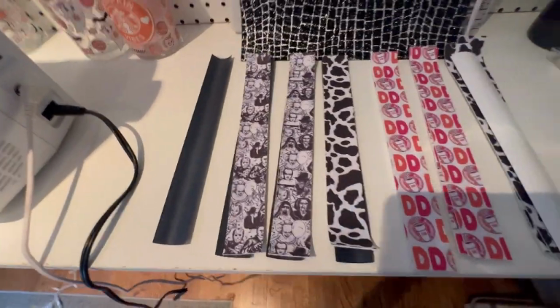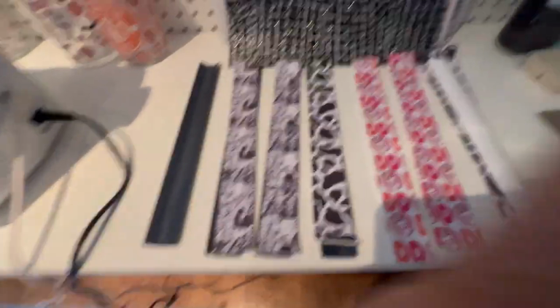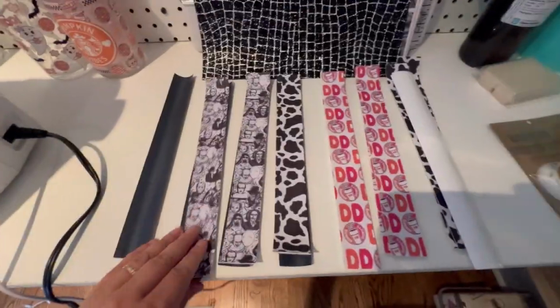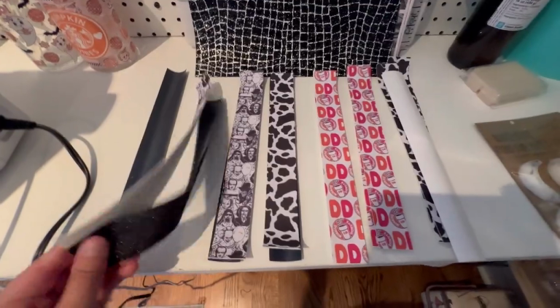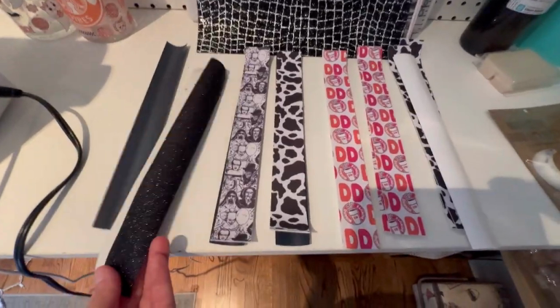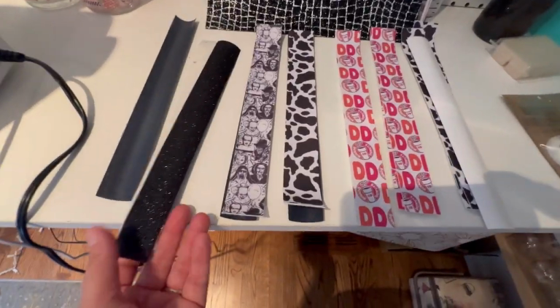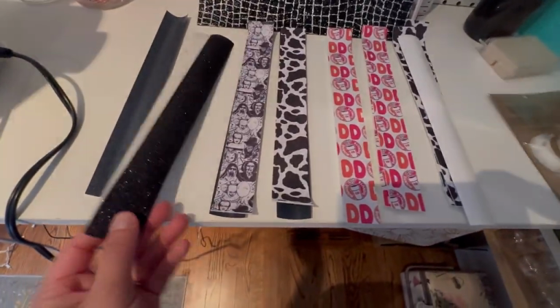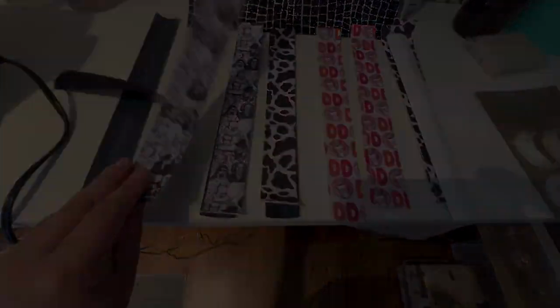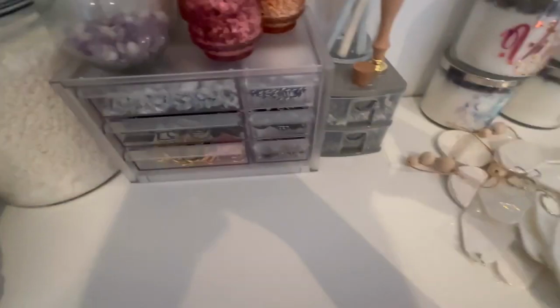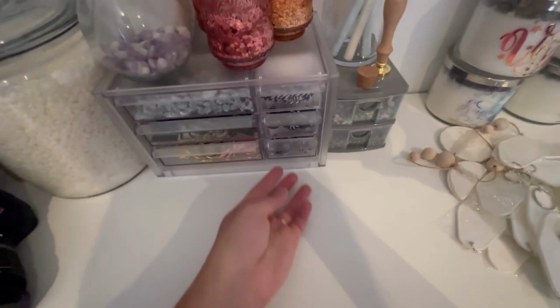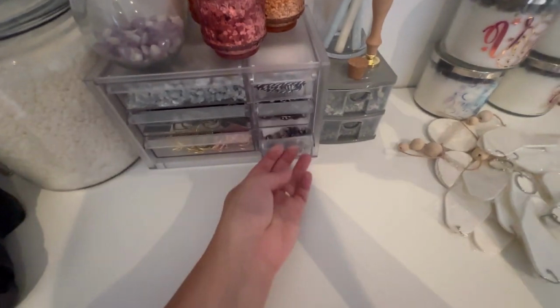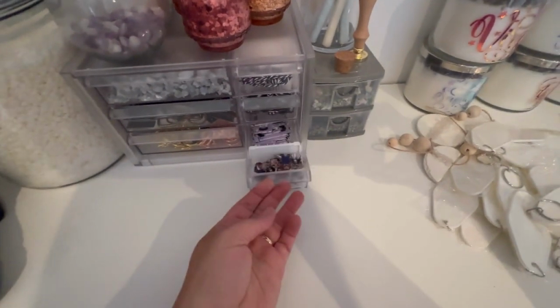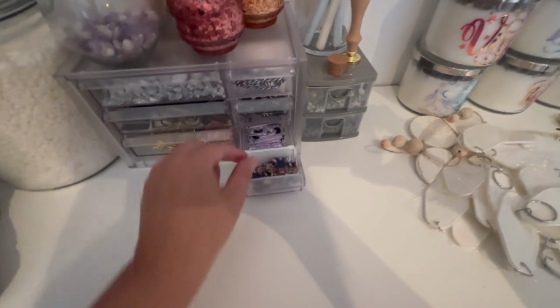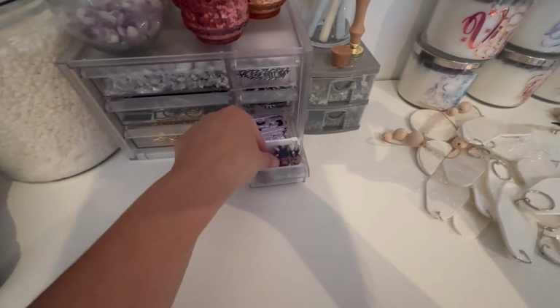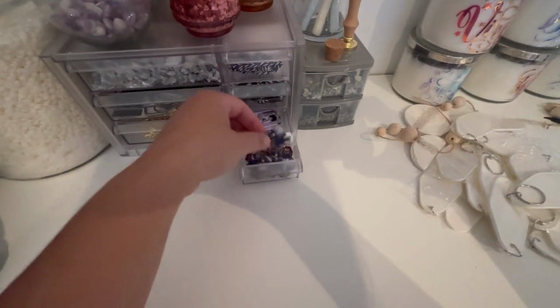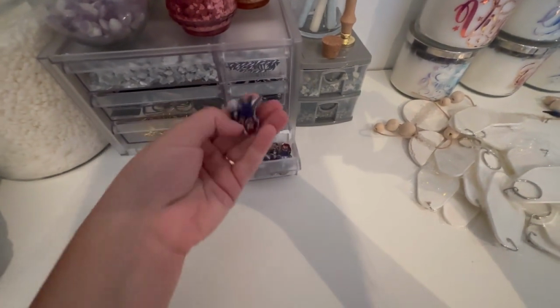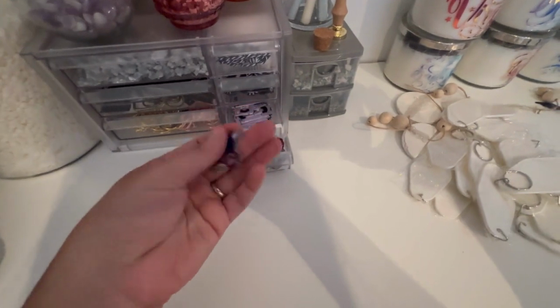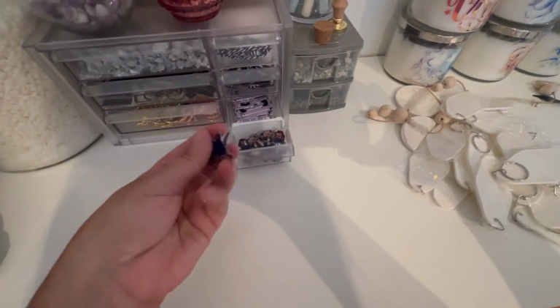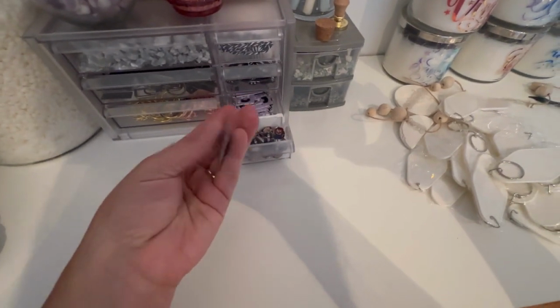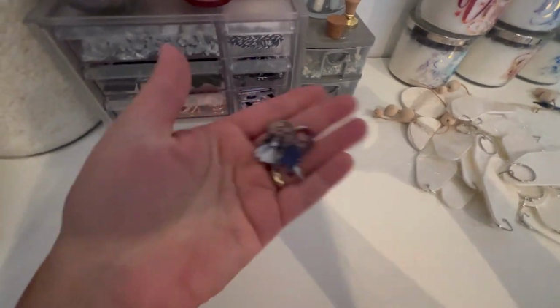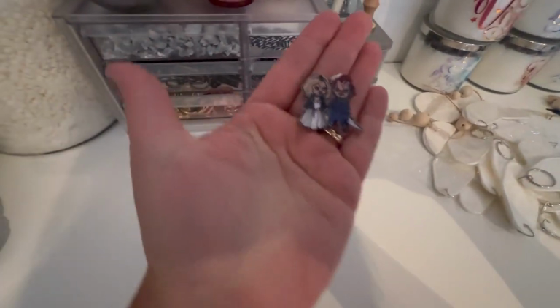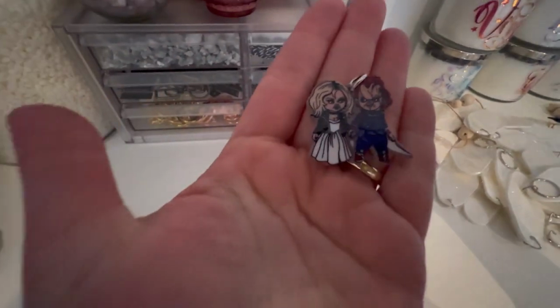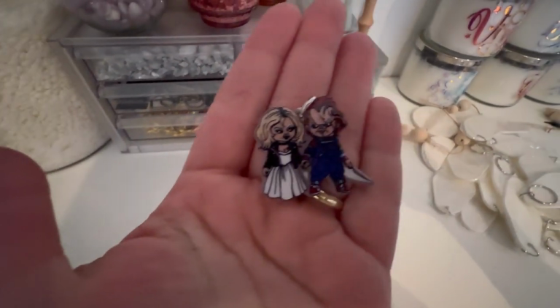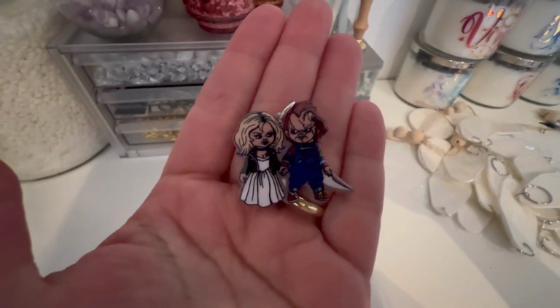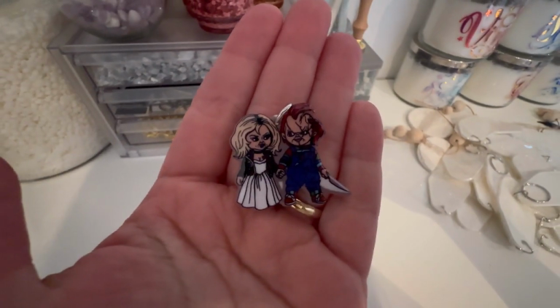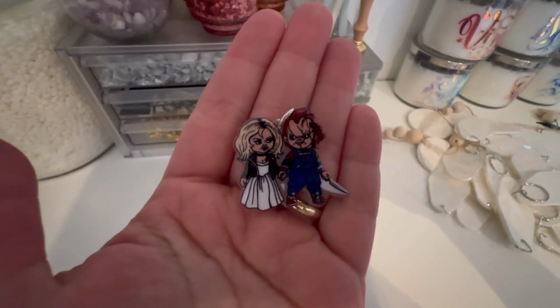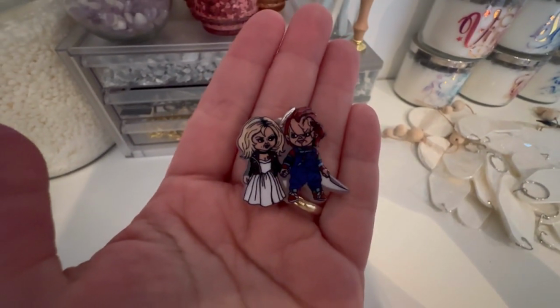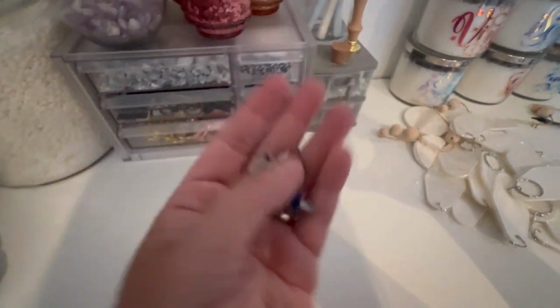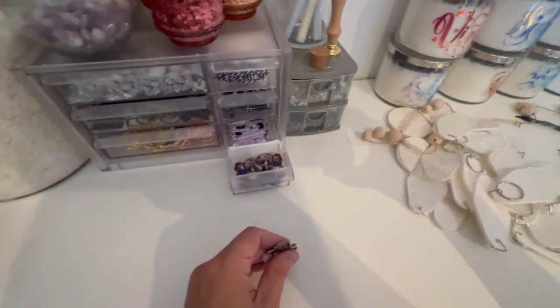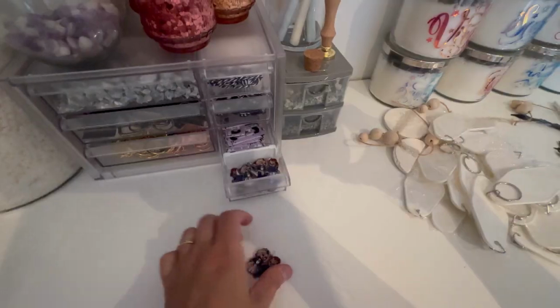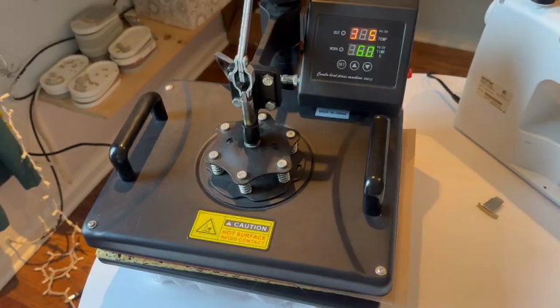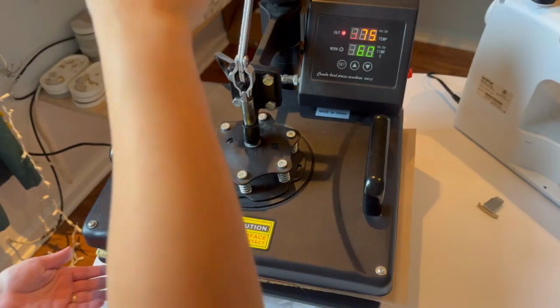All my pieces are cut out and they are ready to go. We're going to be making the Bride of Chucky wristlet, so I'll get everything put together so we can finish up this order.